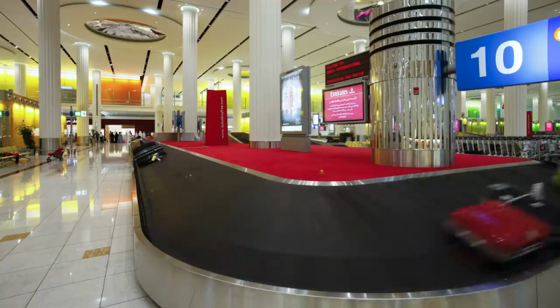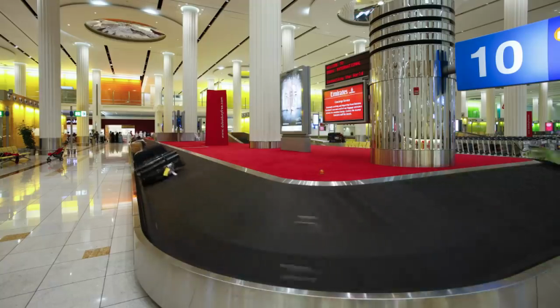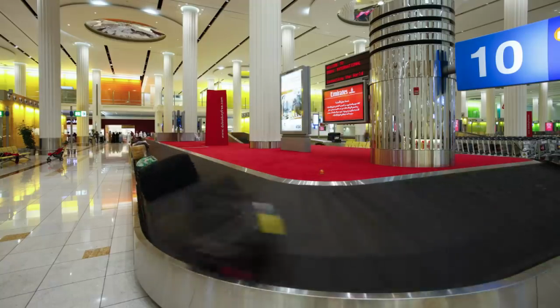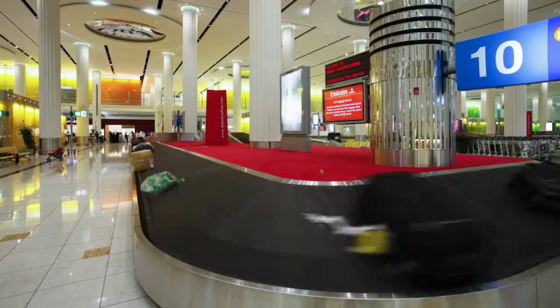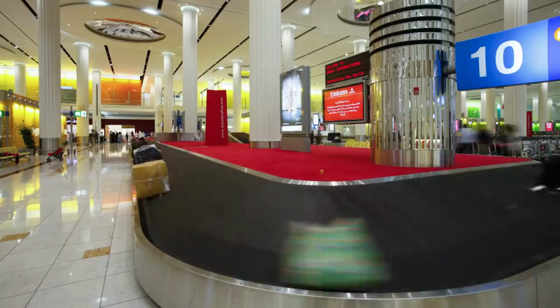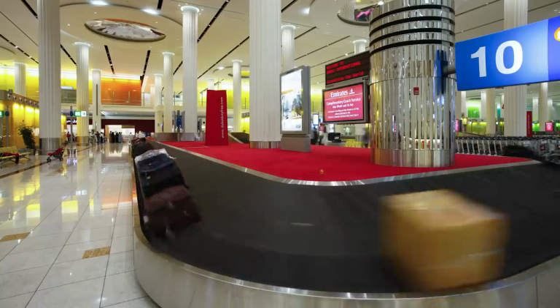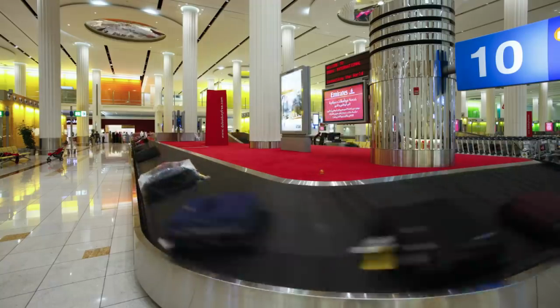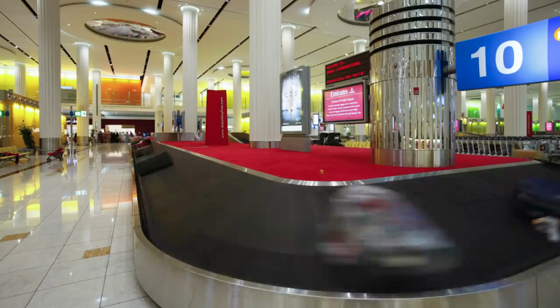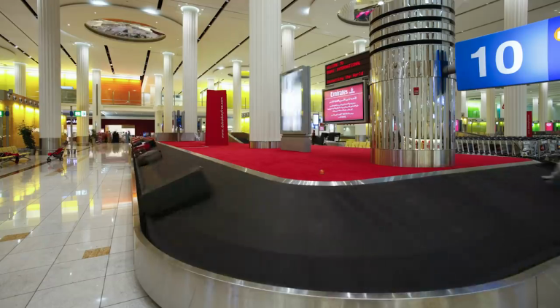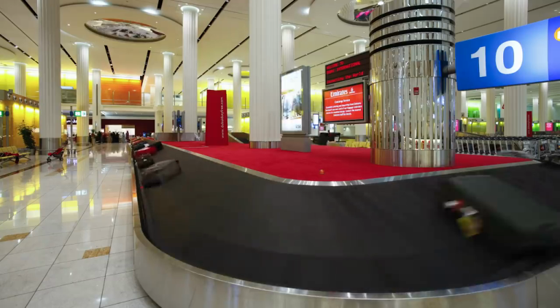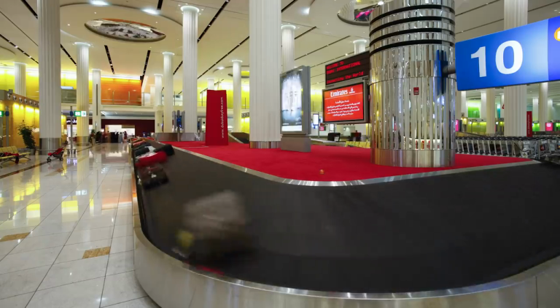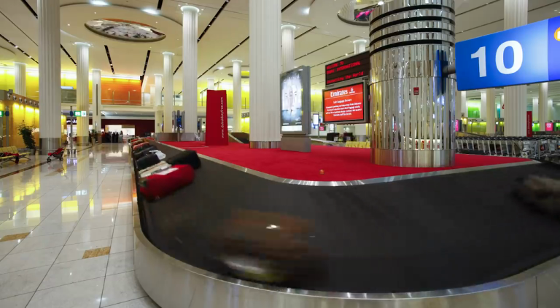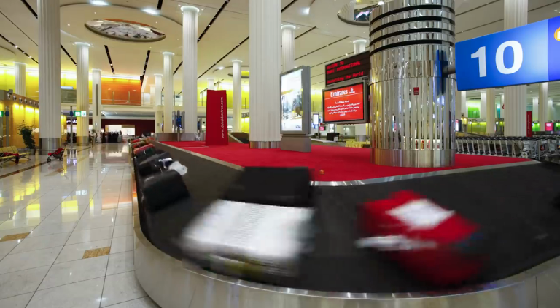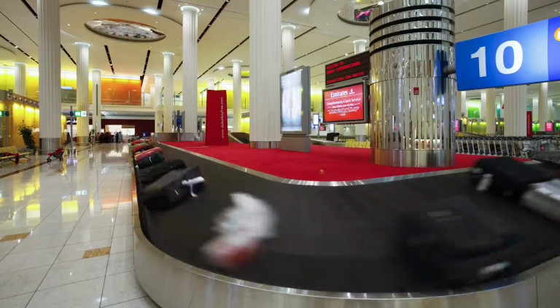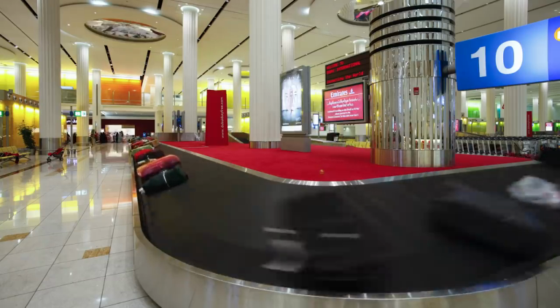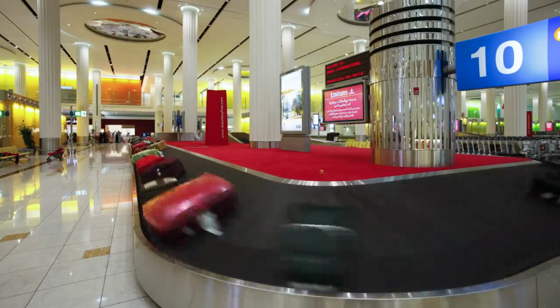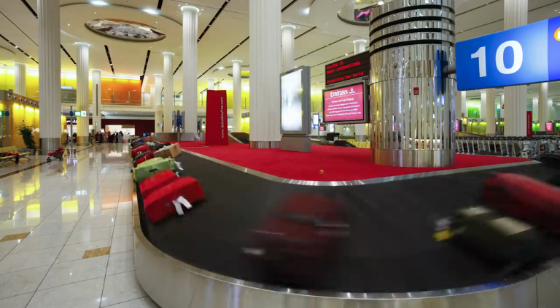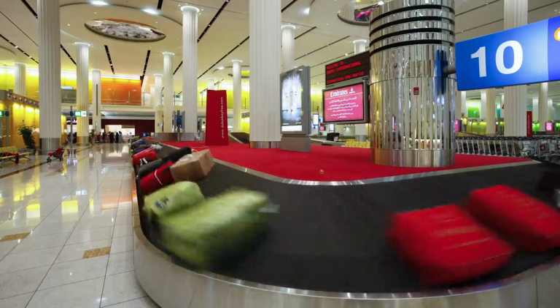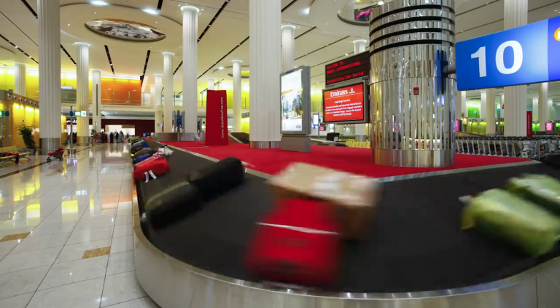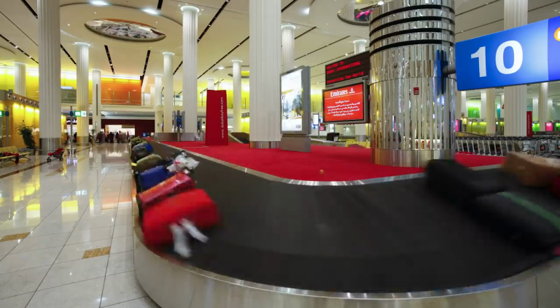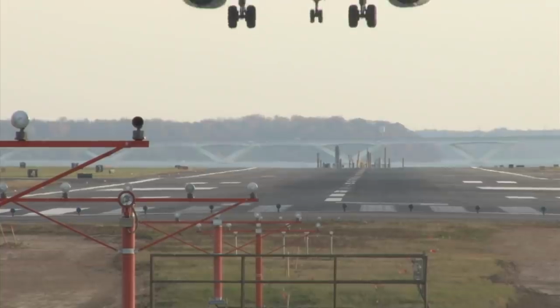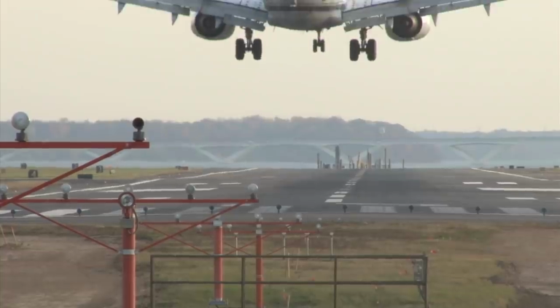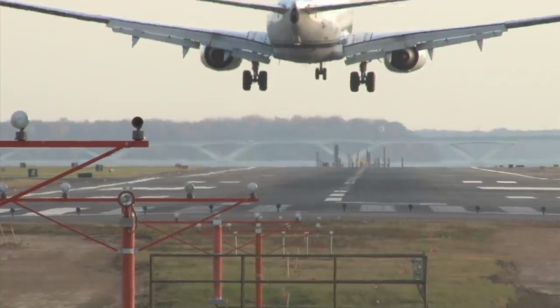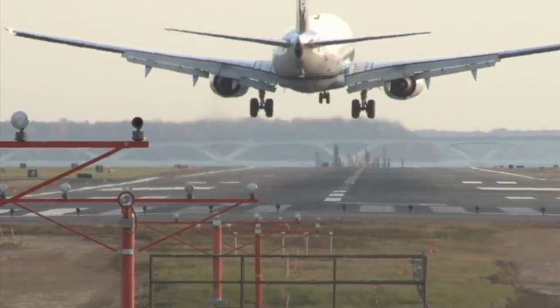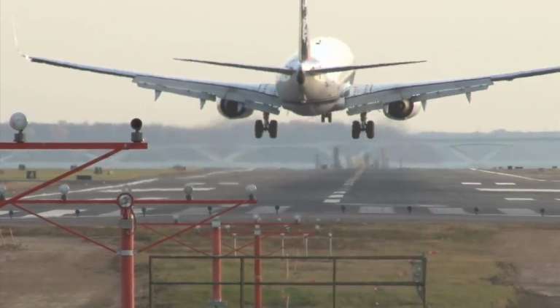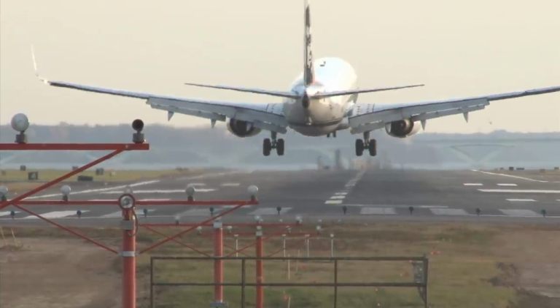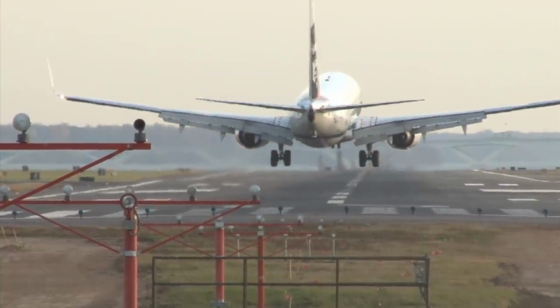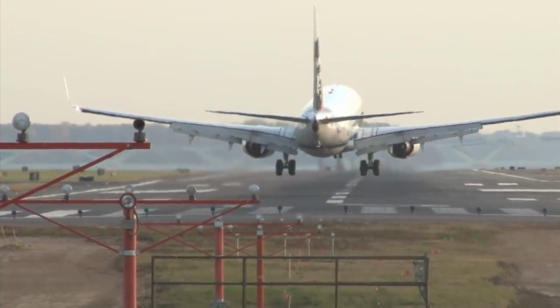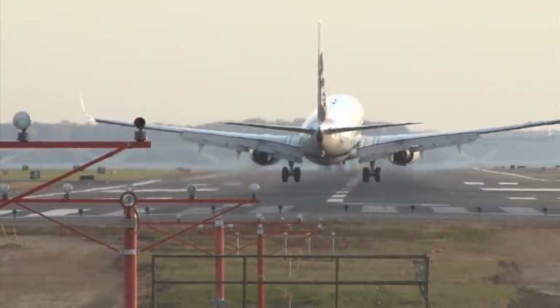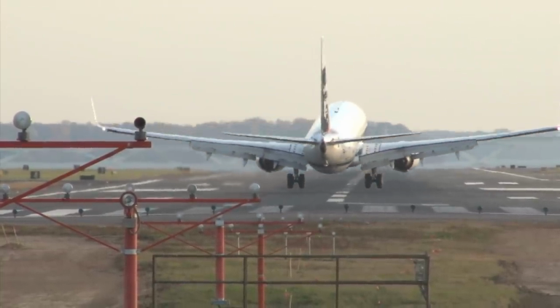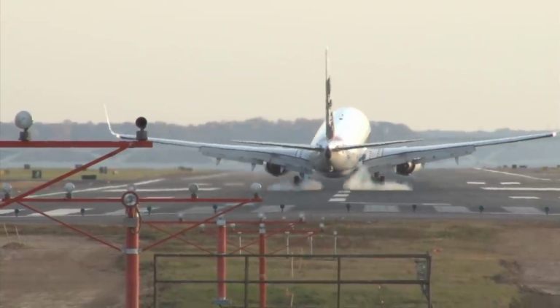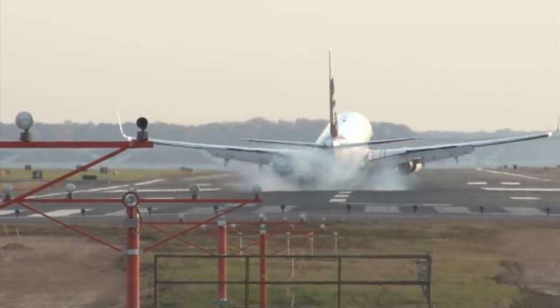In 2017, in Terminal 3 alone, 10.6 million passengers and 20.9 million bags were screened by Dubai Customs from 90,568 flights.